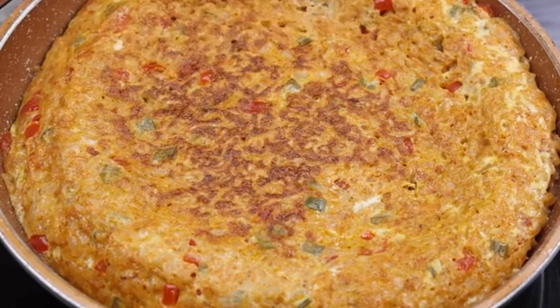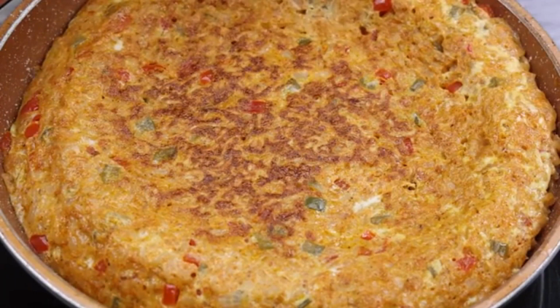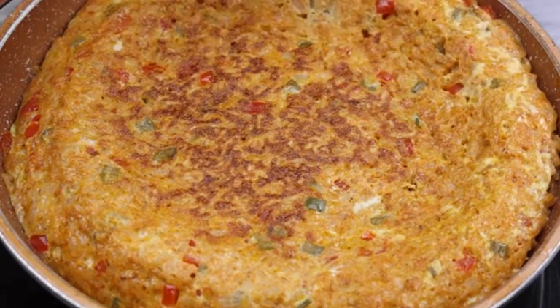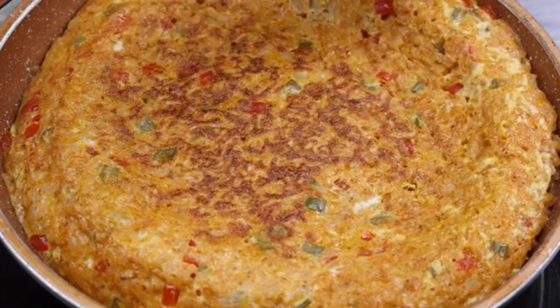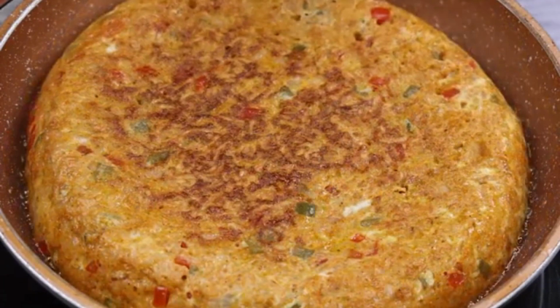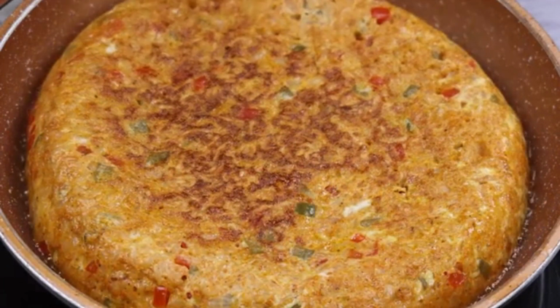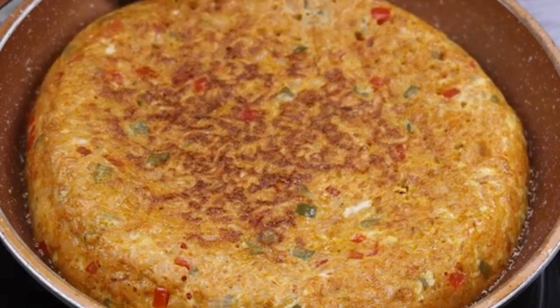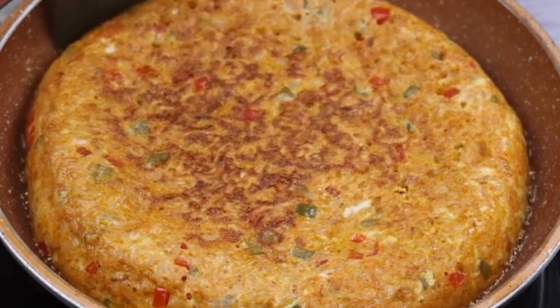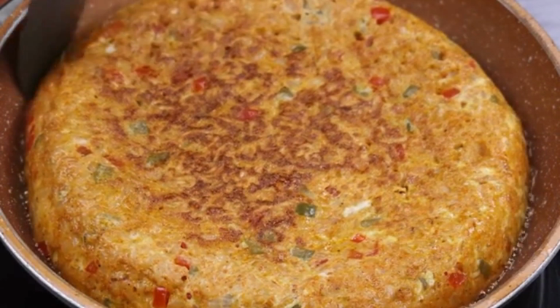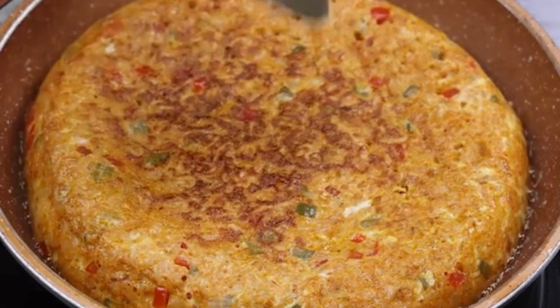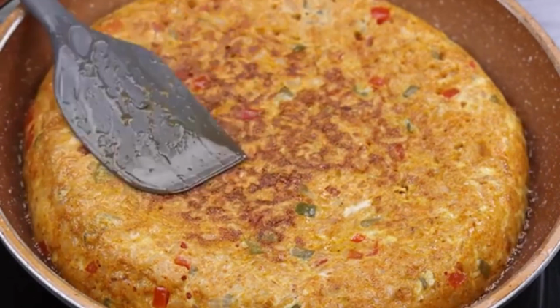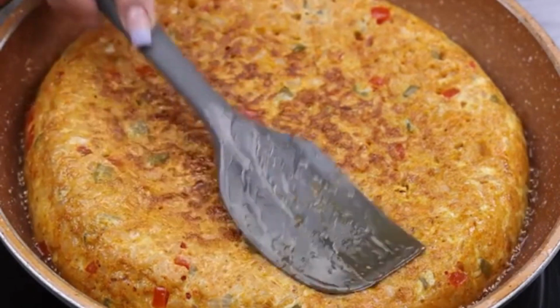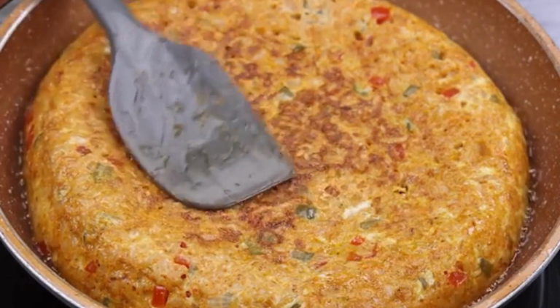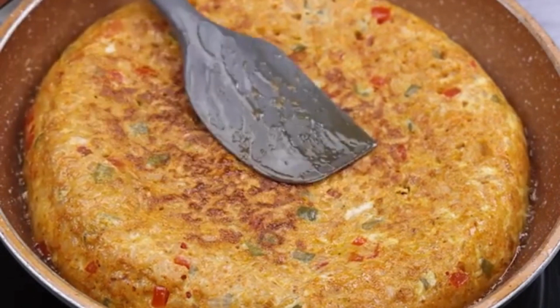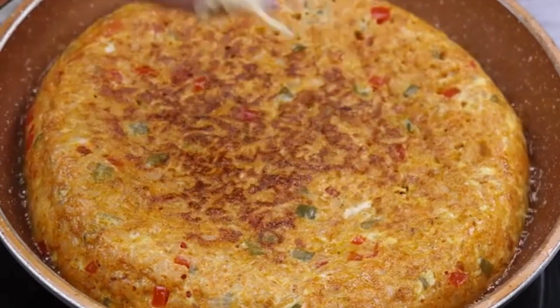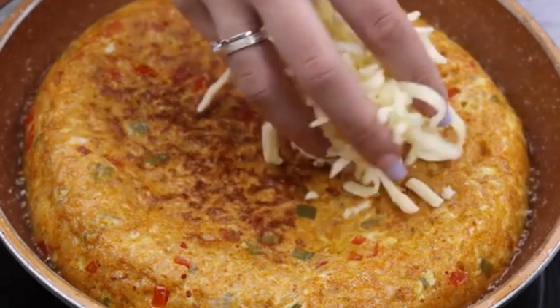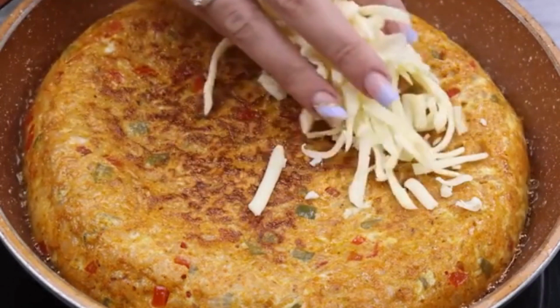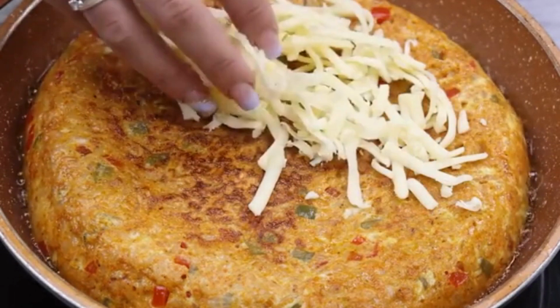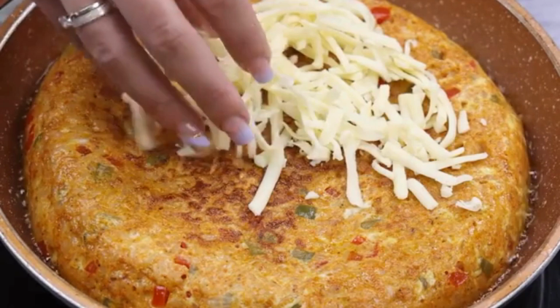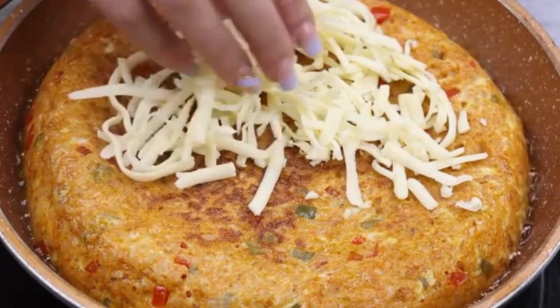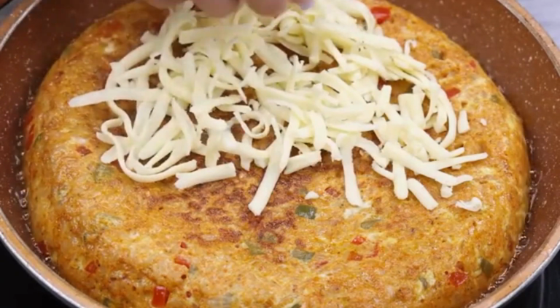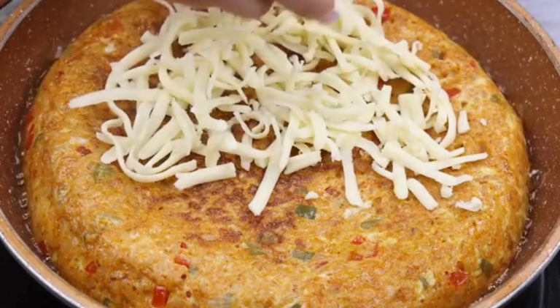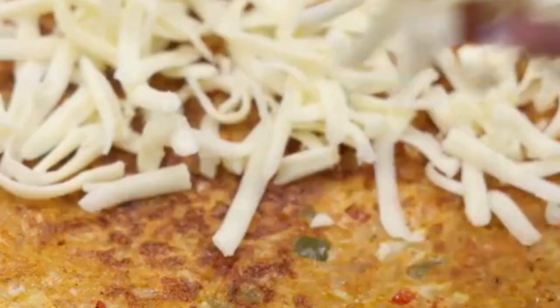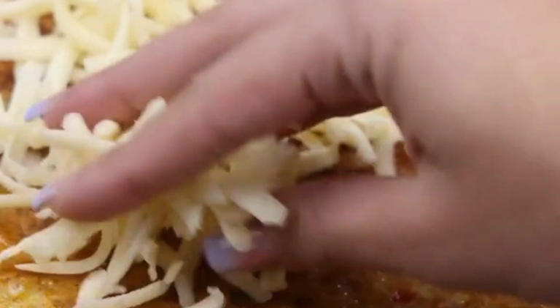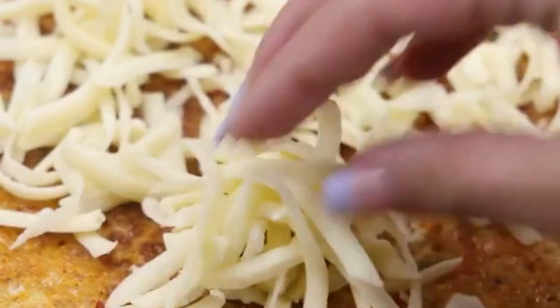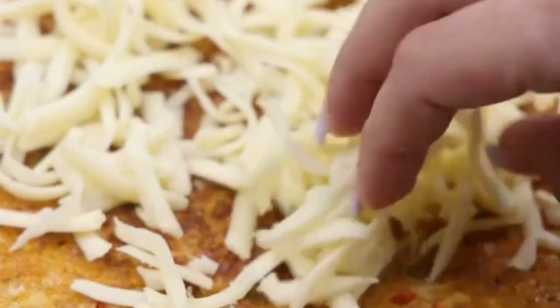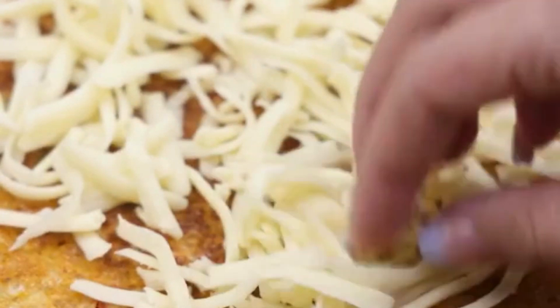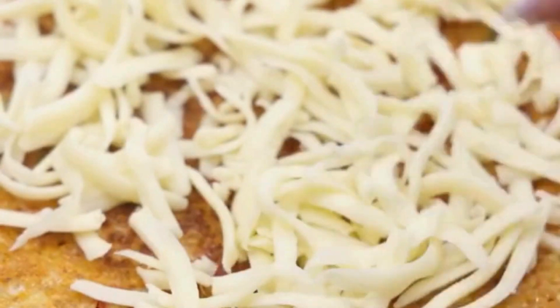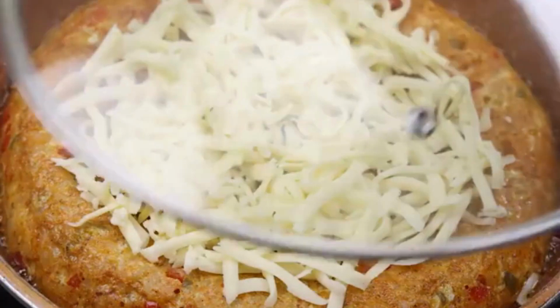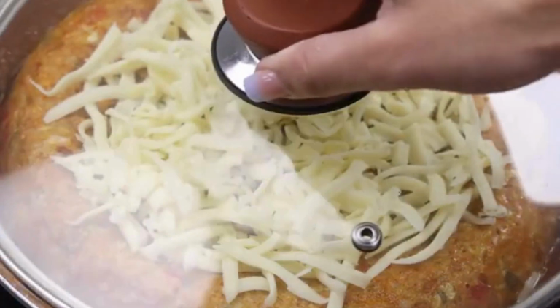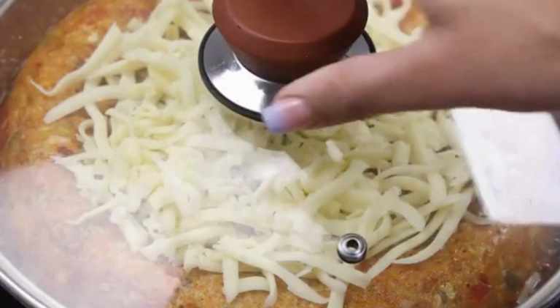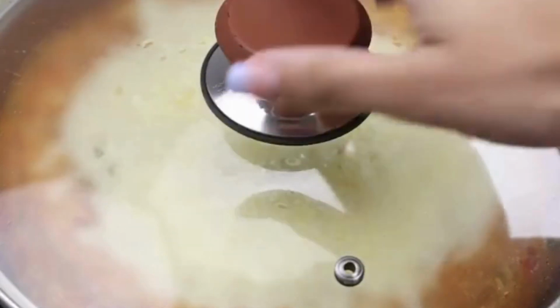Tell me if you have any different recipe with pasta — I would love to know. Finally, I will add a little mozzarella to taste on top. I'll cover it and let it cook to melt the cheese.